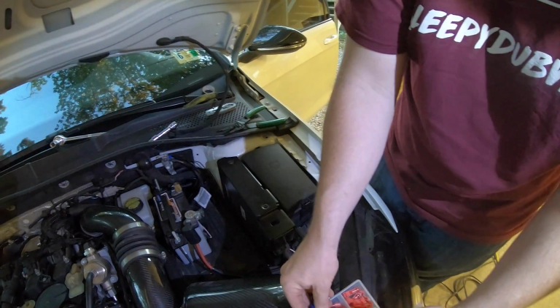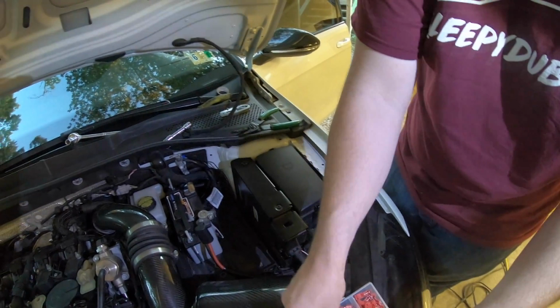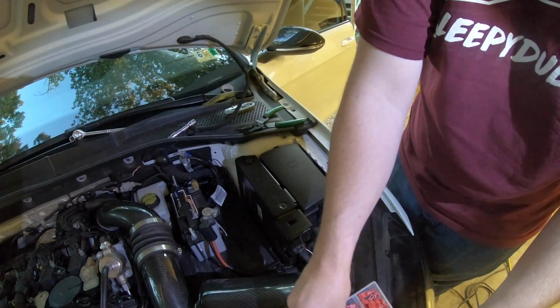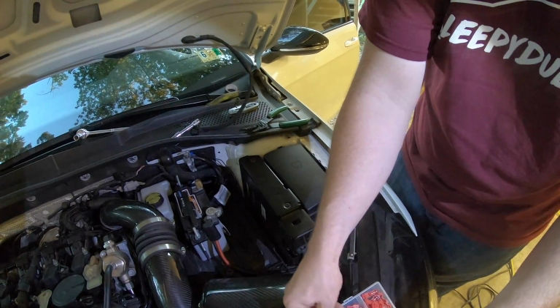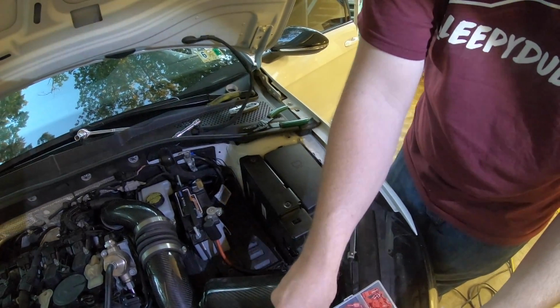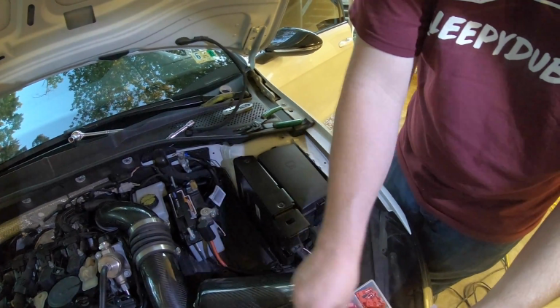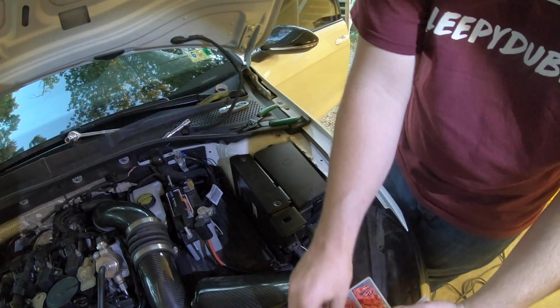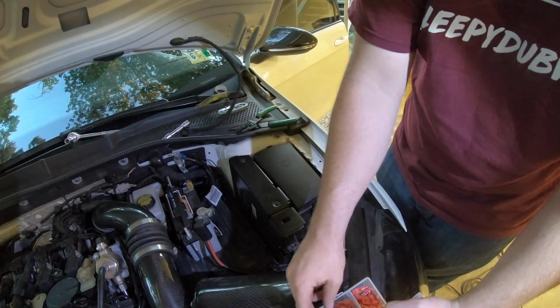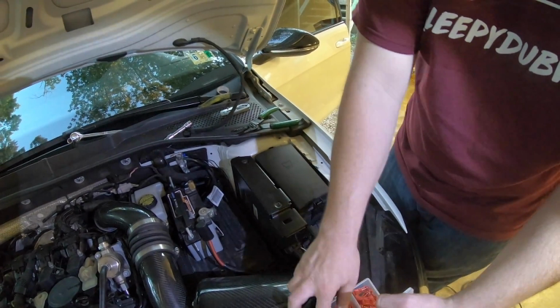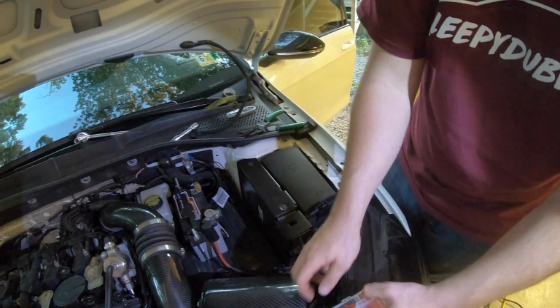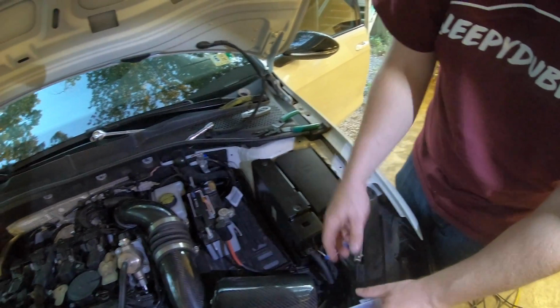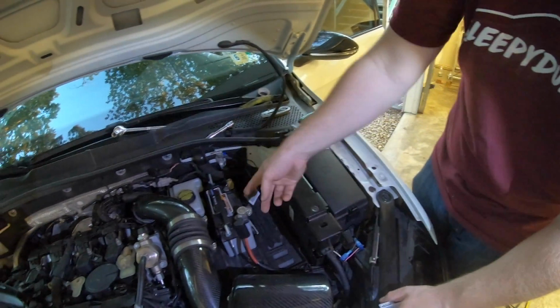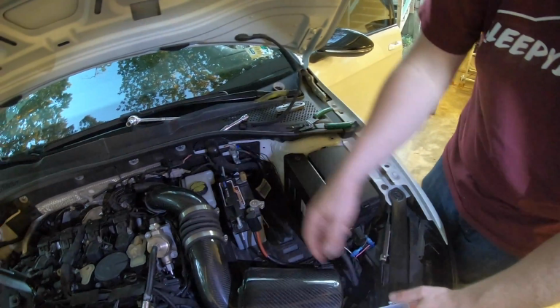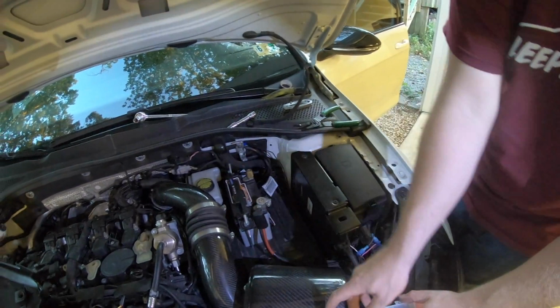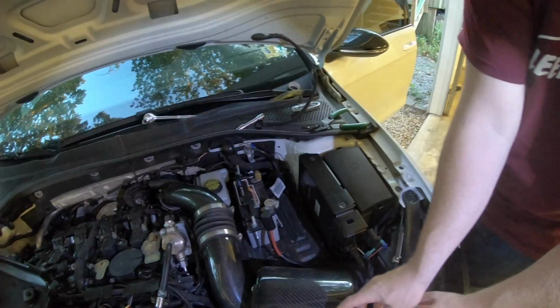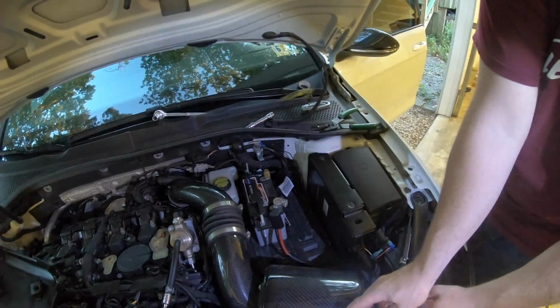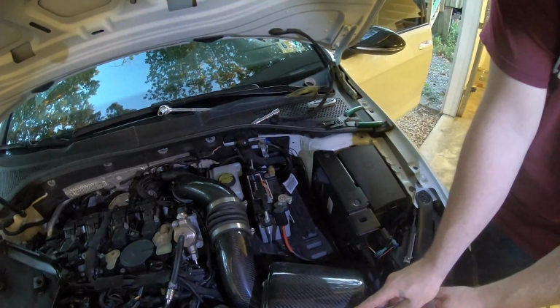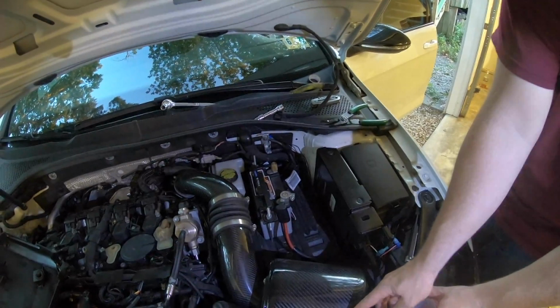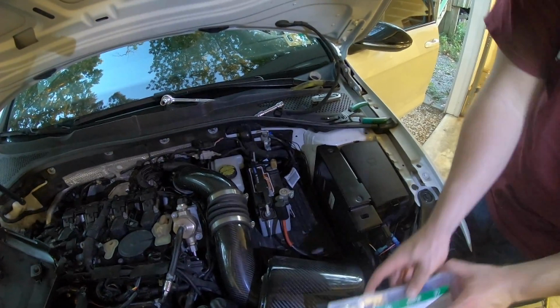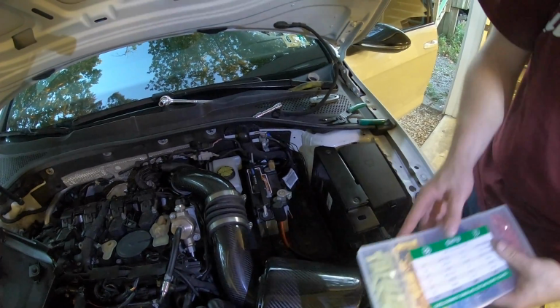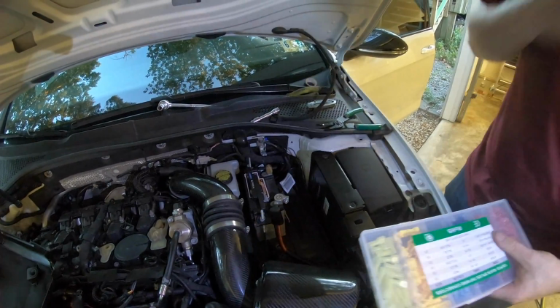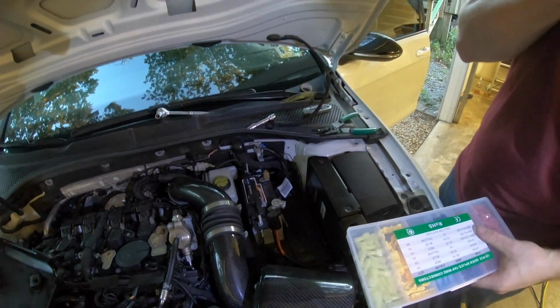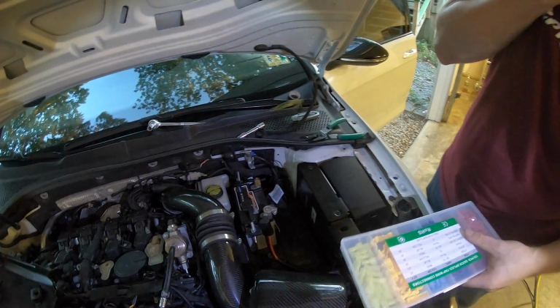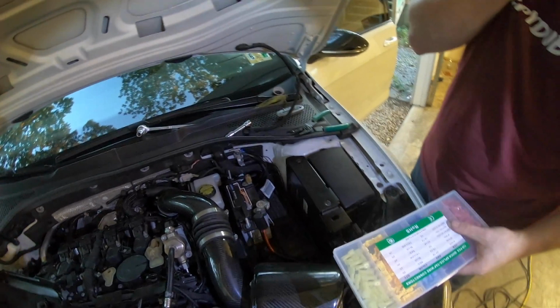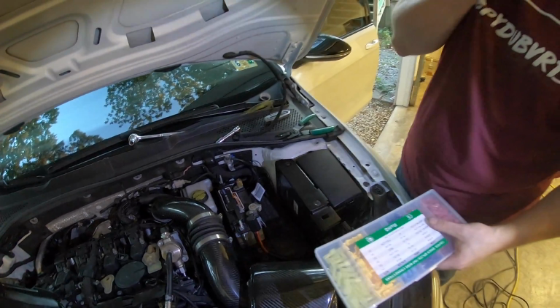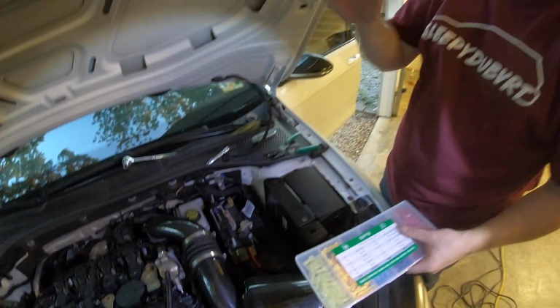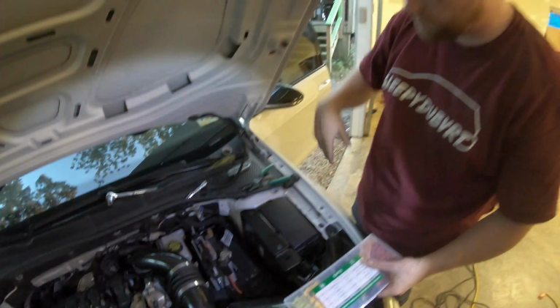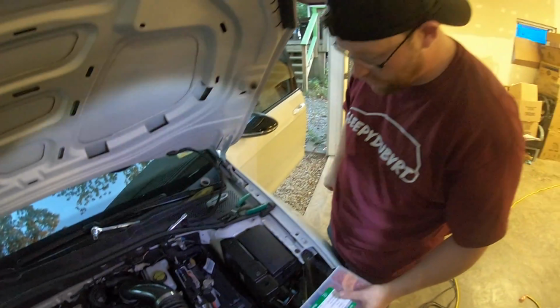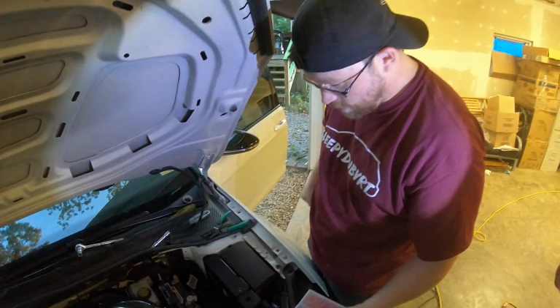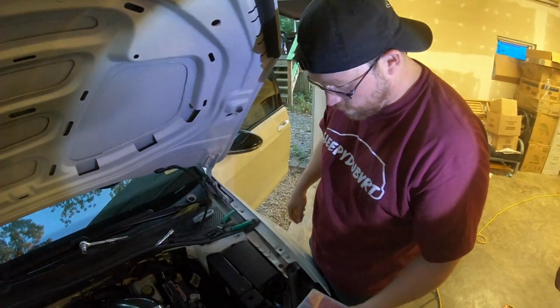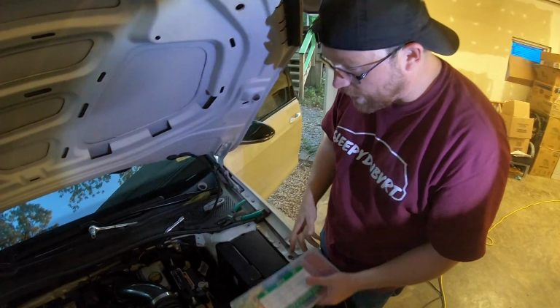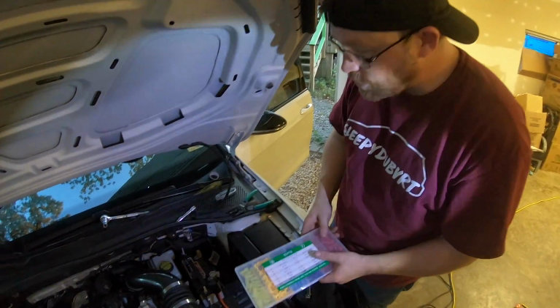Right now the battery's dead because I have a race battery and somehow that thing ran out of juice.